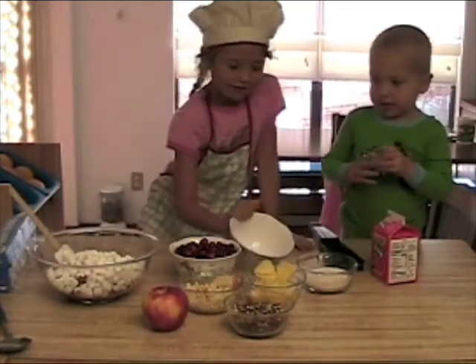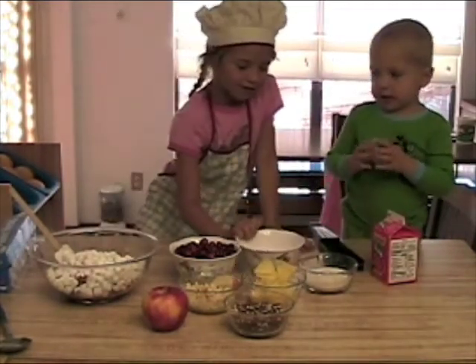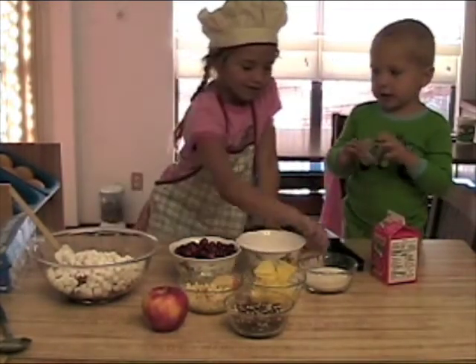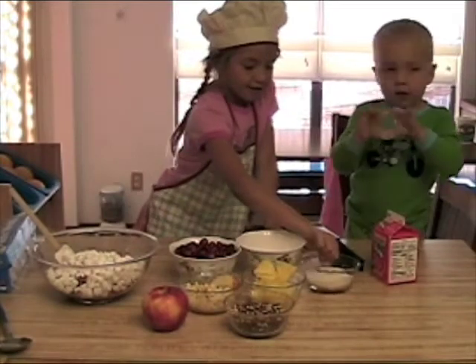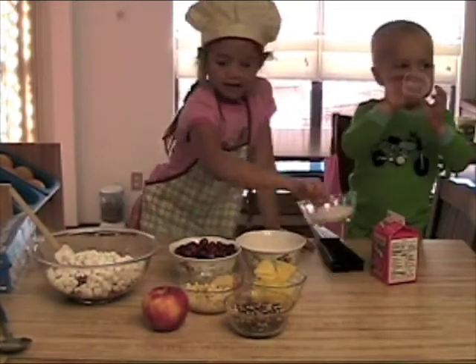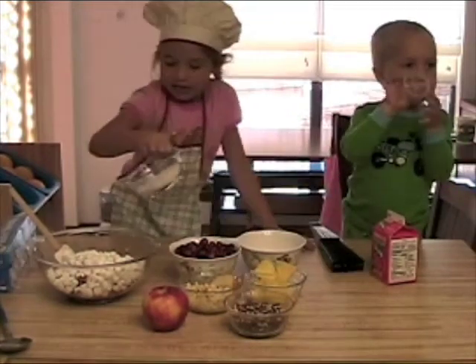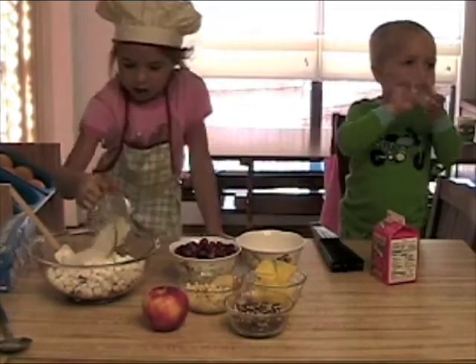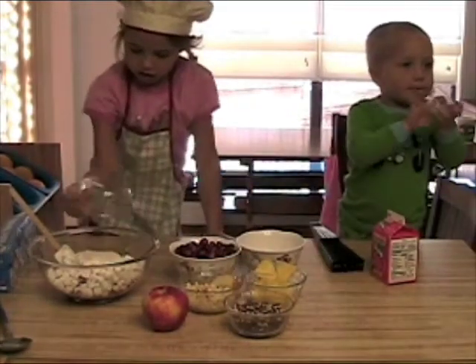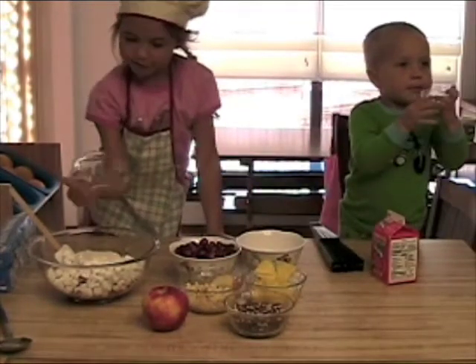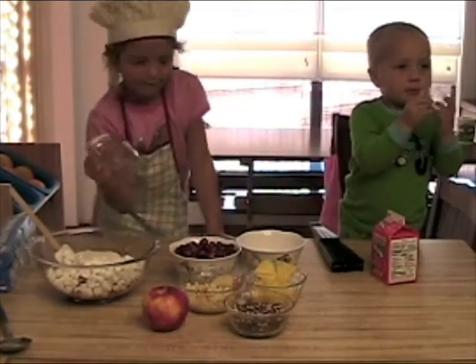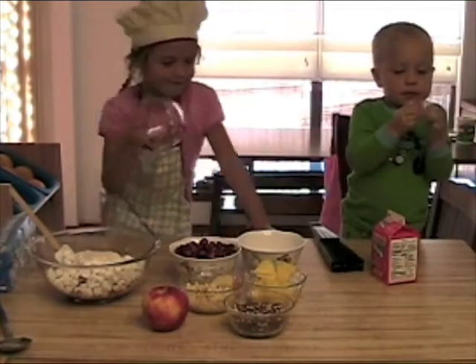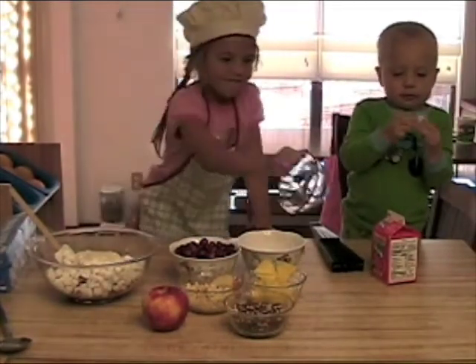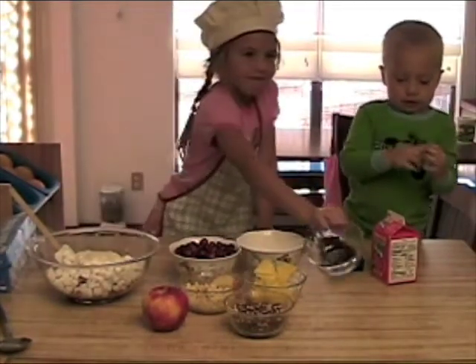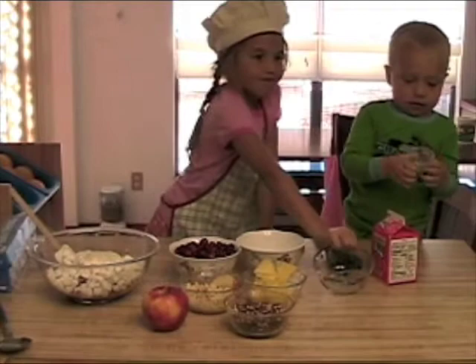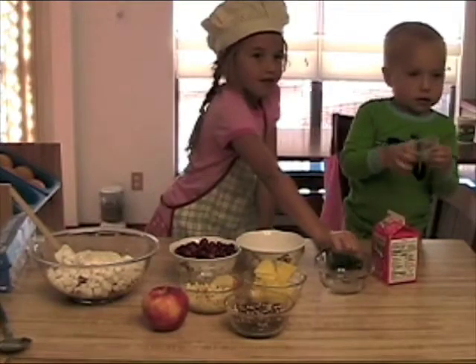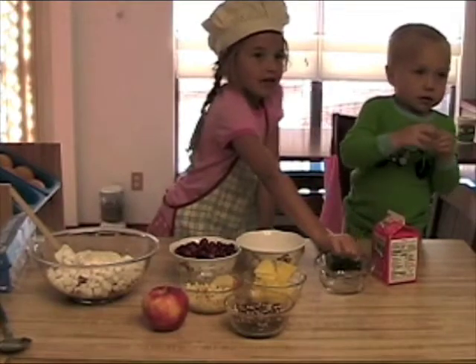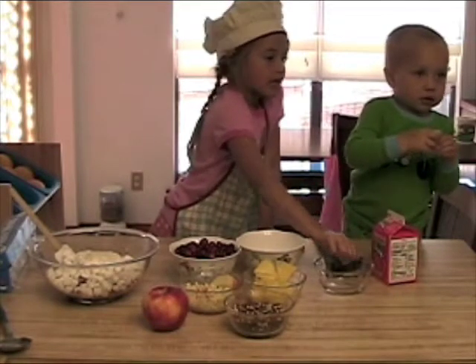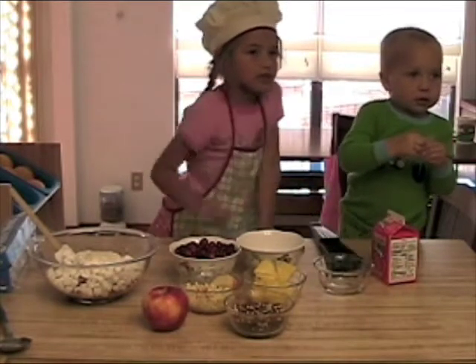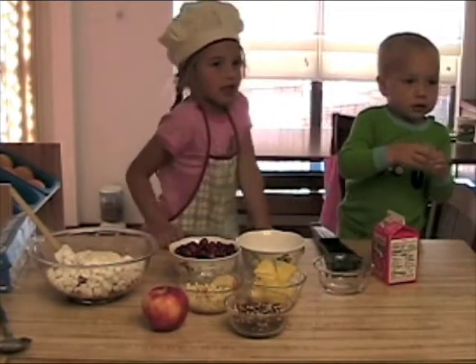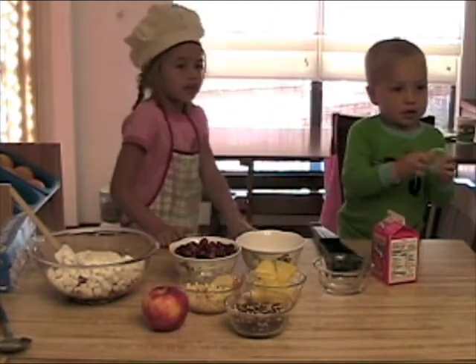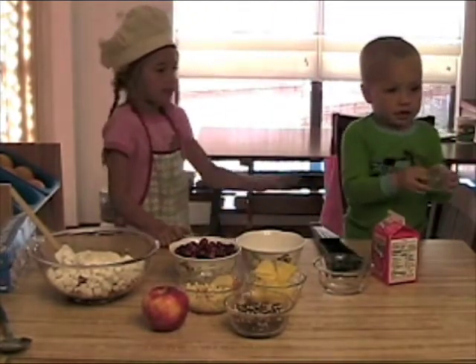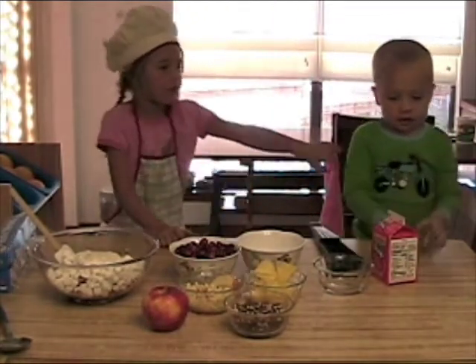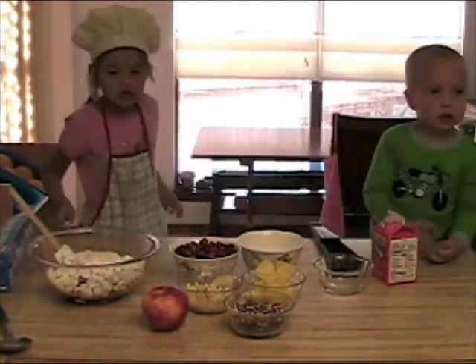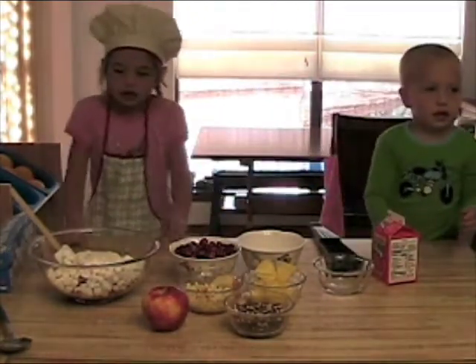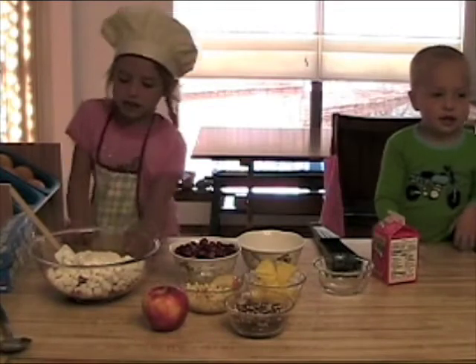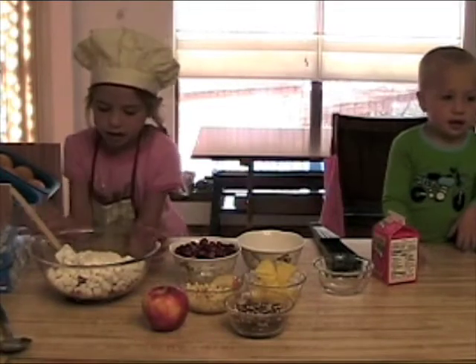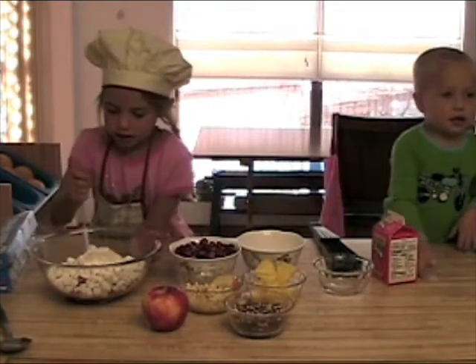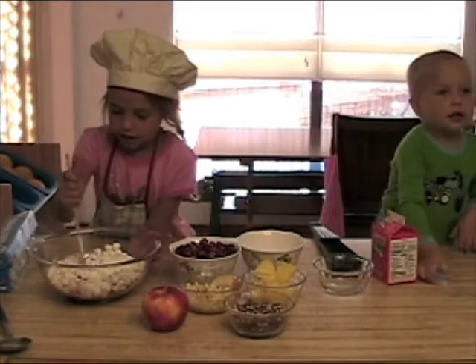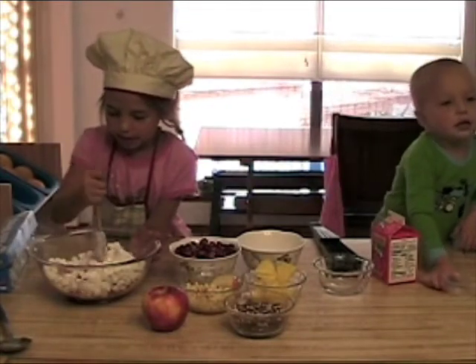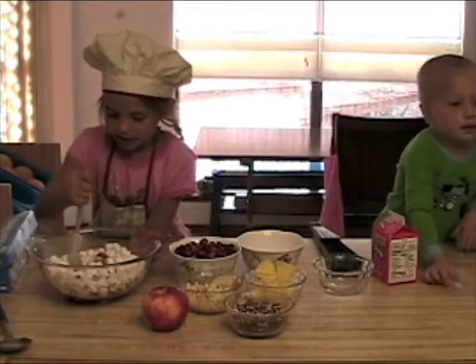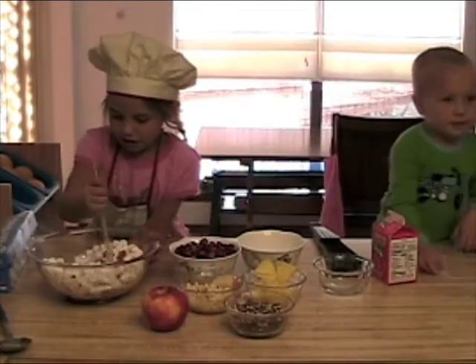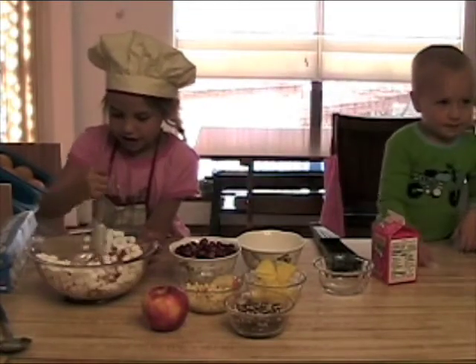A lot of marshmallows. A lot of sugar, too. Then you will stir it up all together.